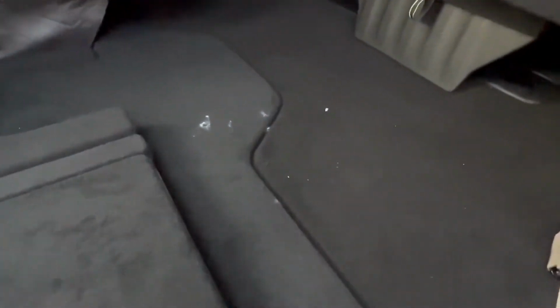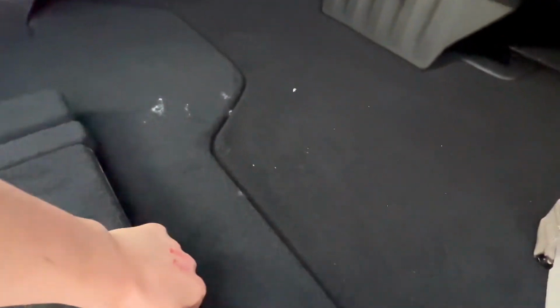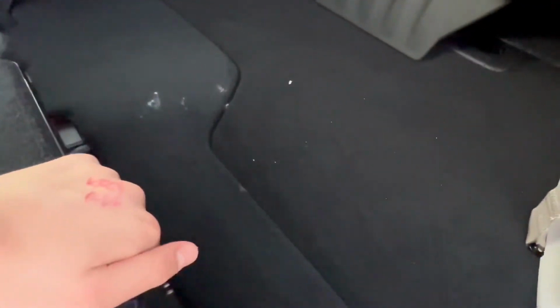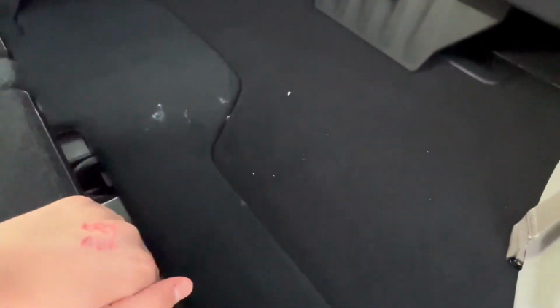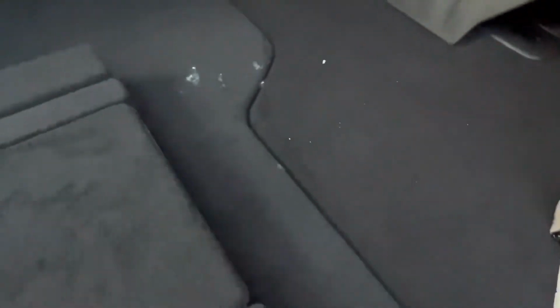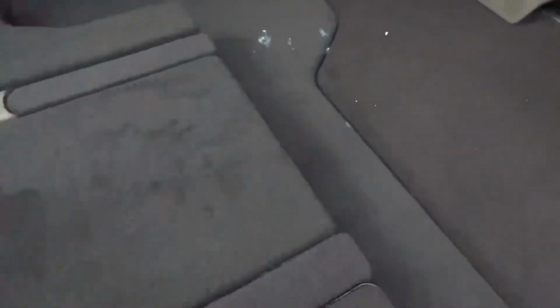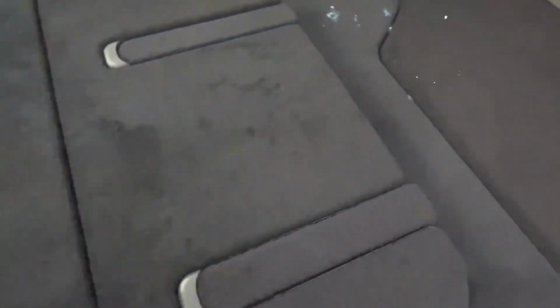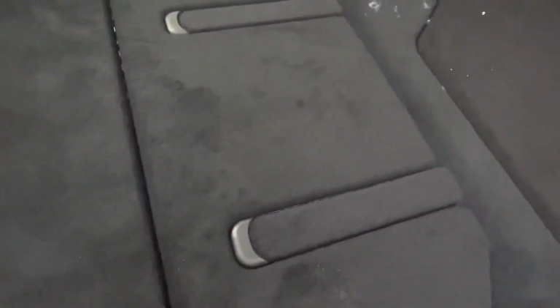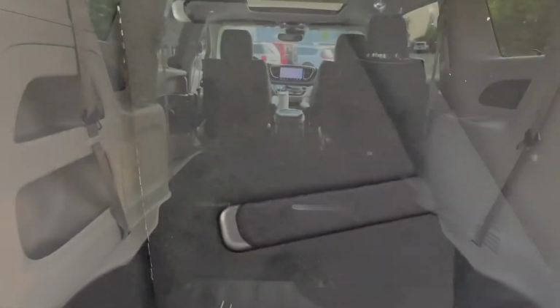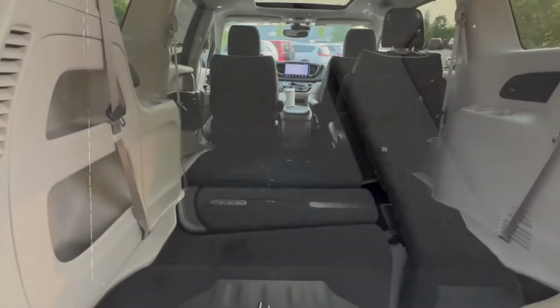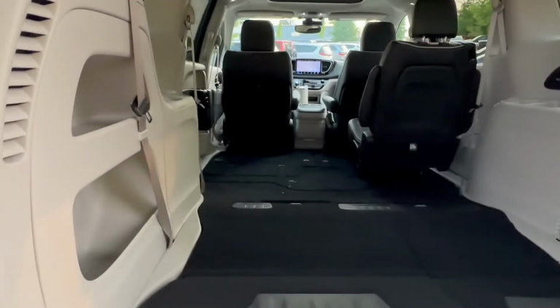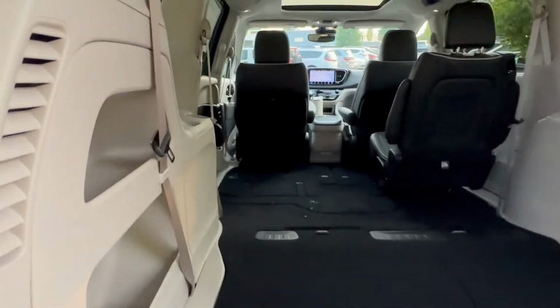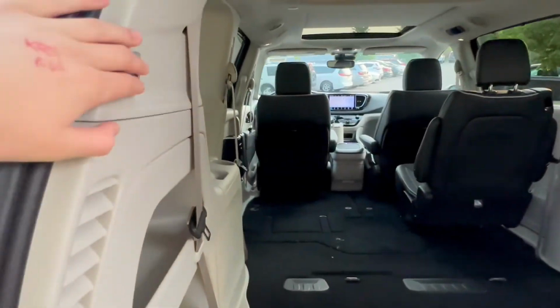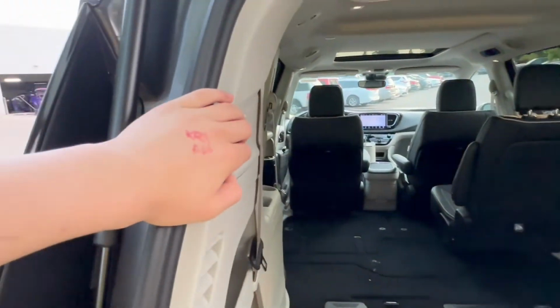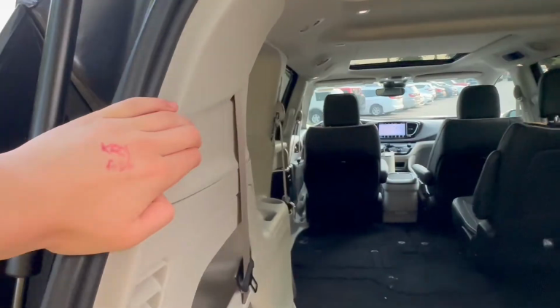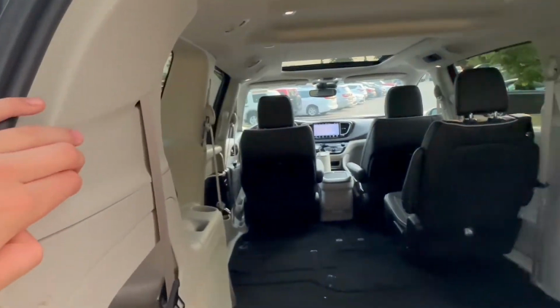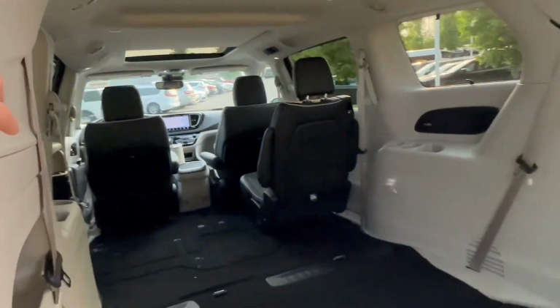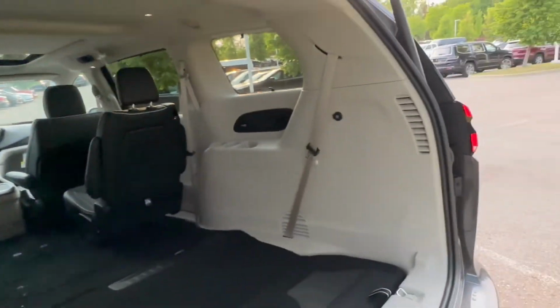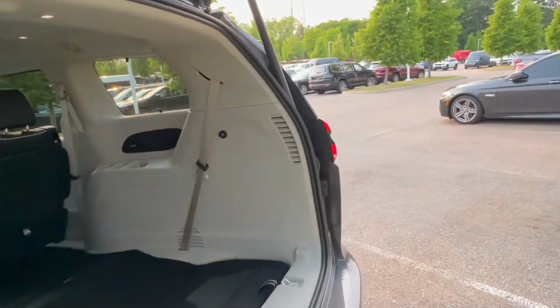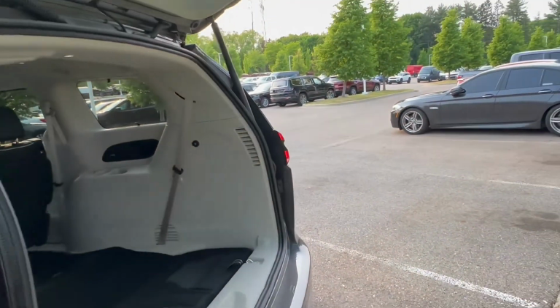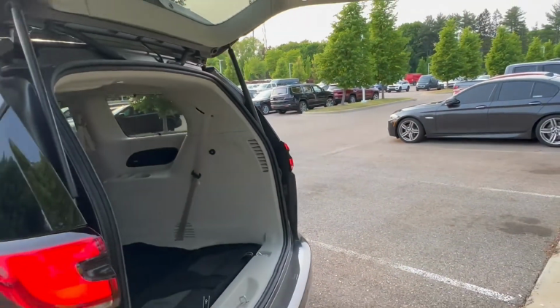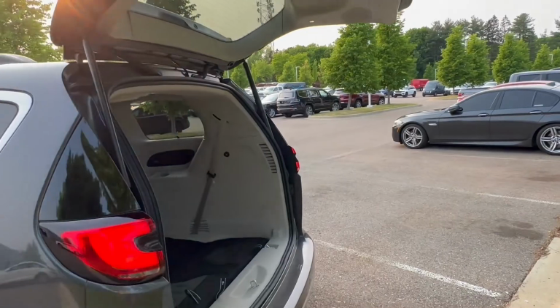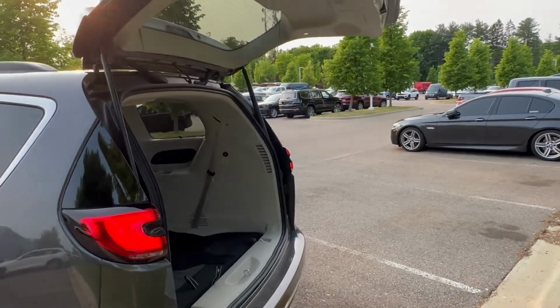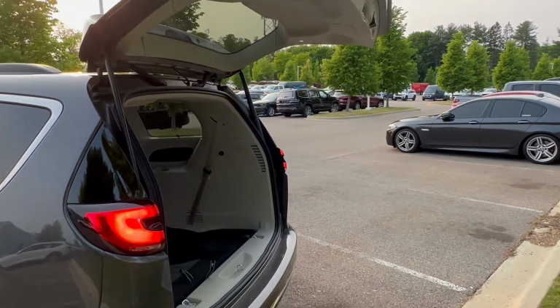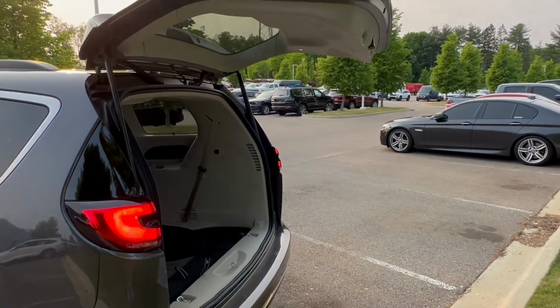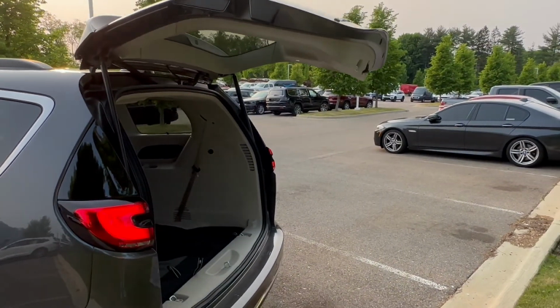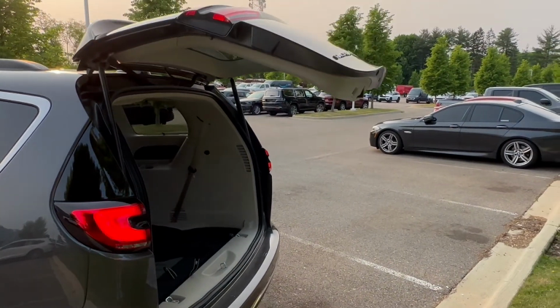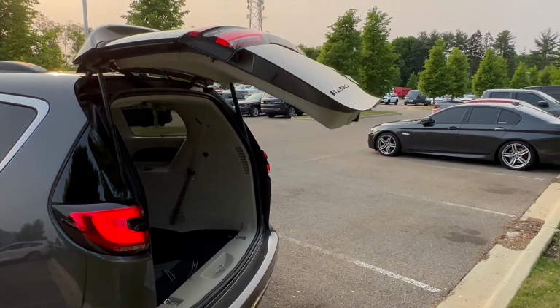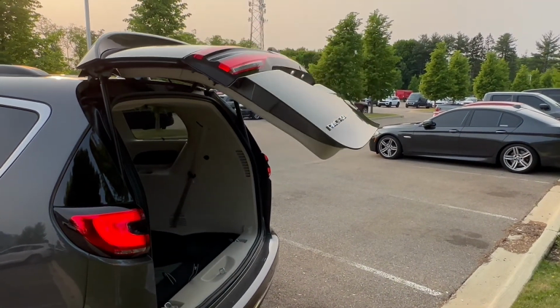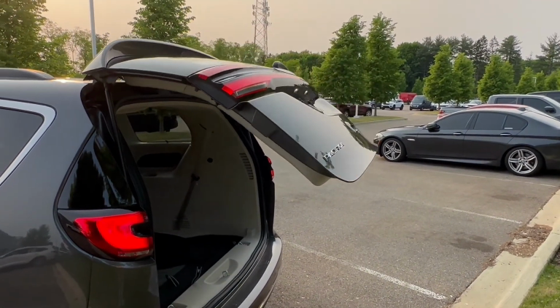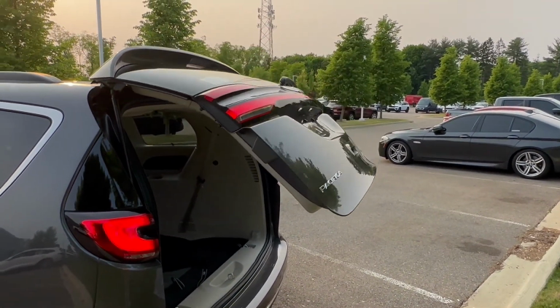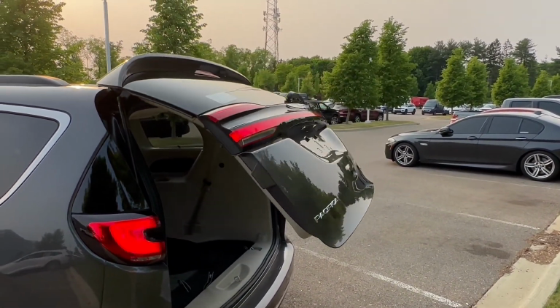To take it out, just reverse that process. And to close up the trunk, push that button right there and it will close up.